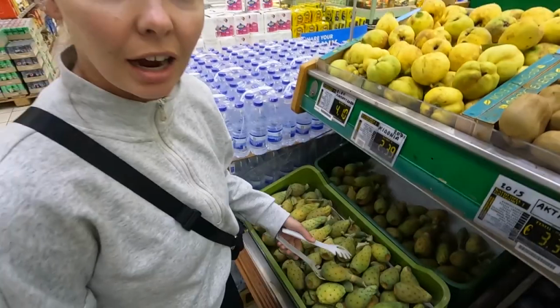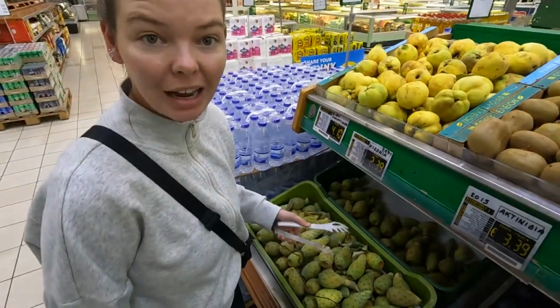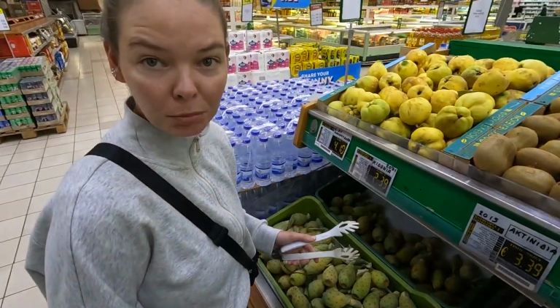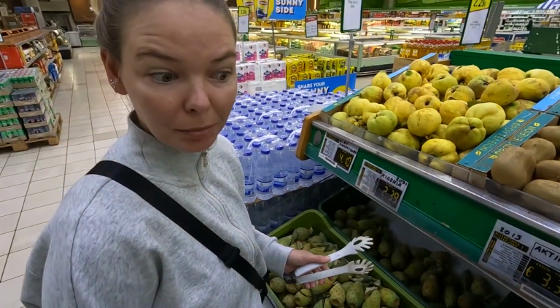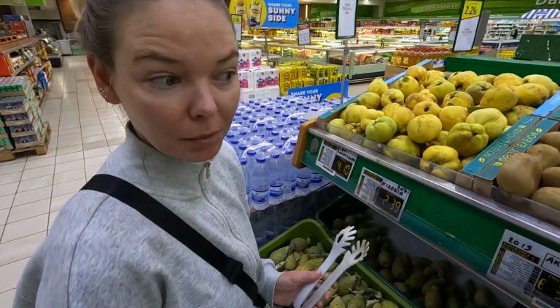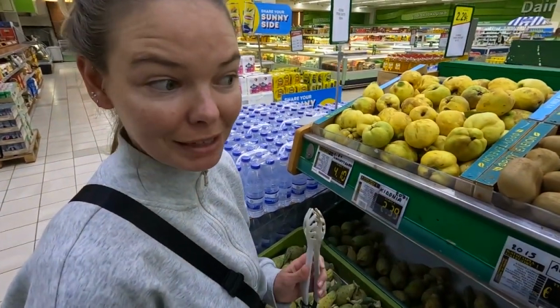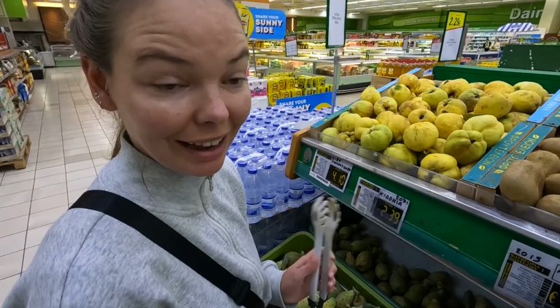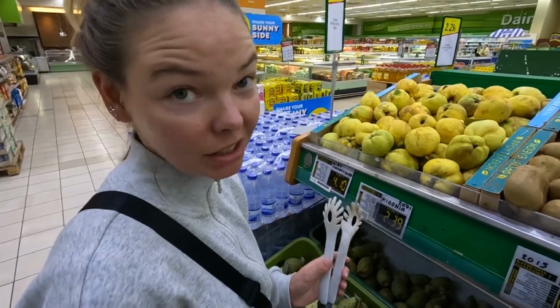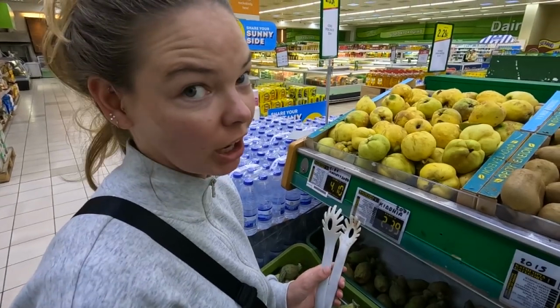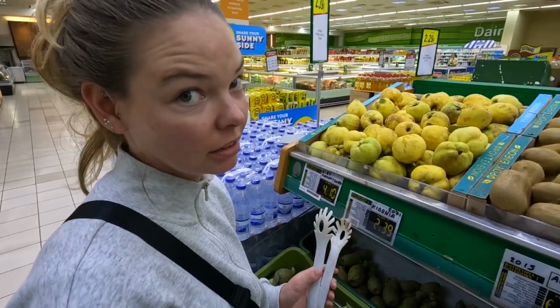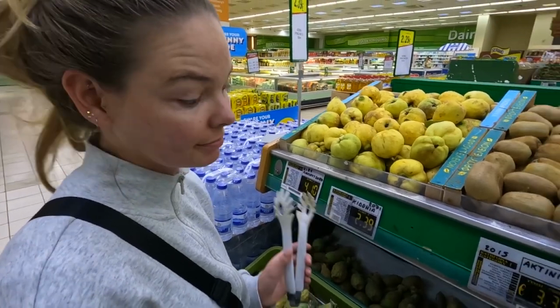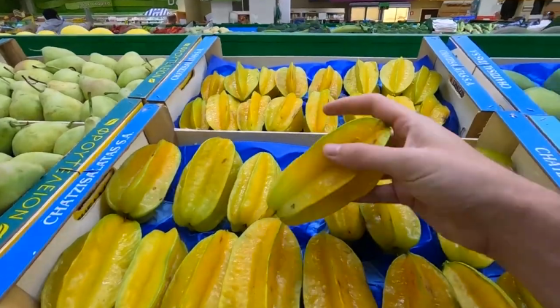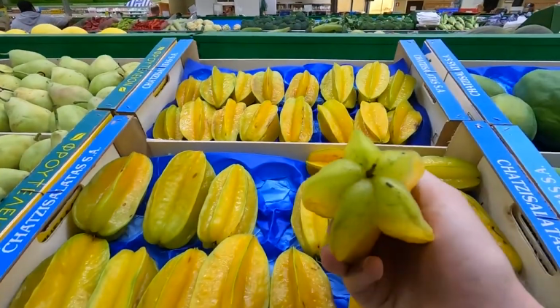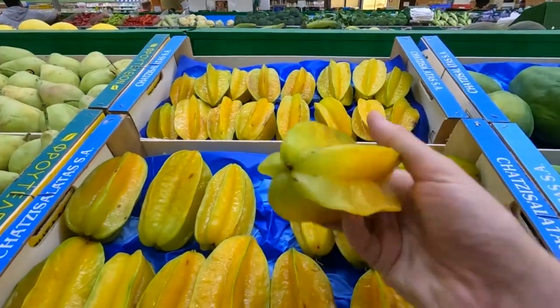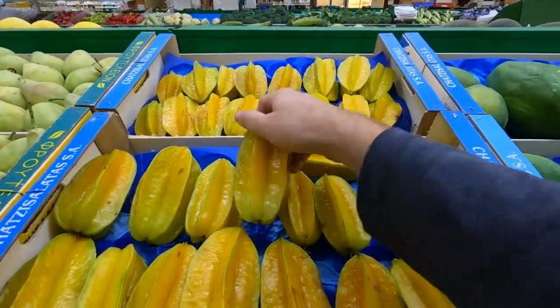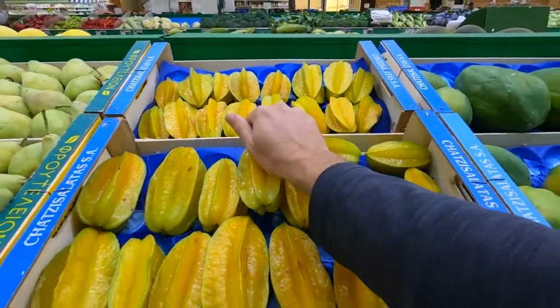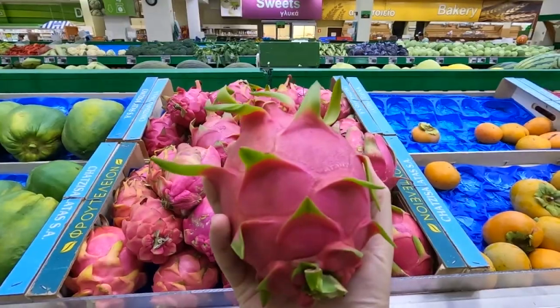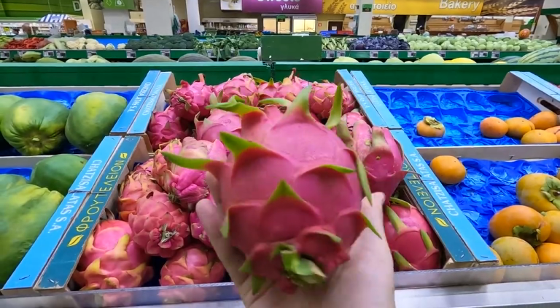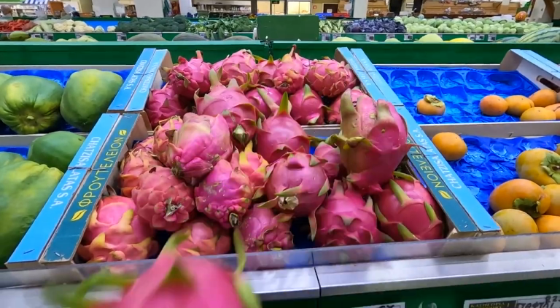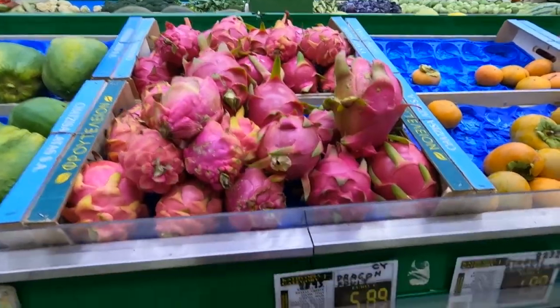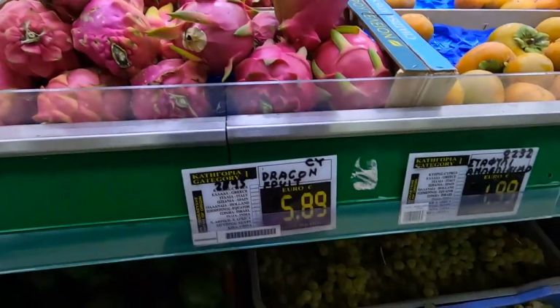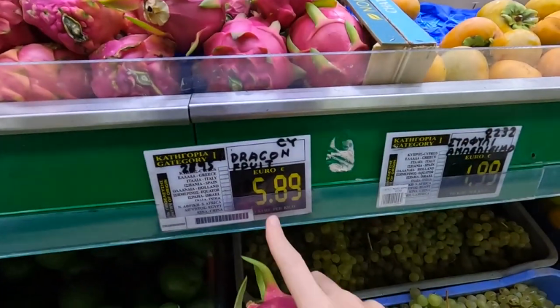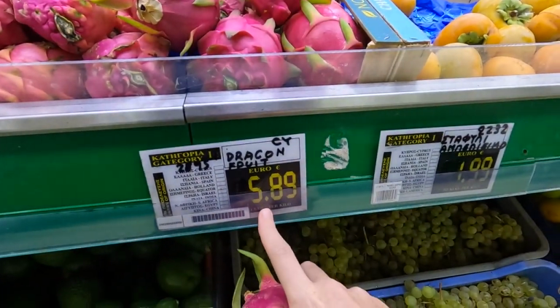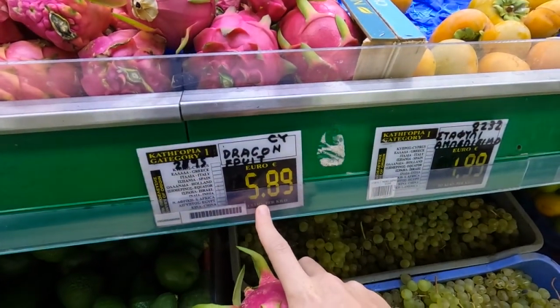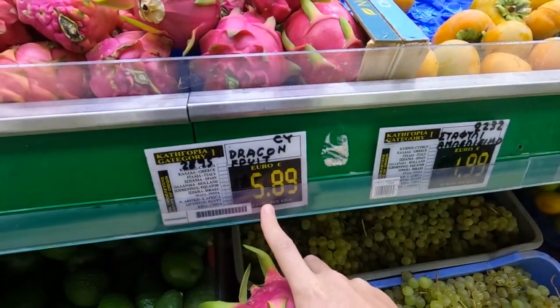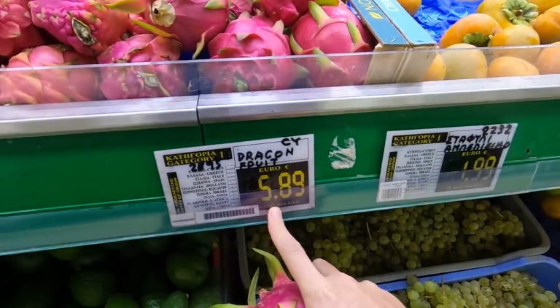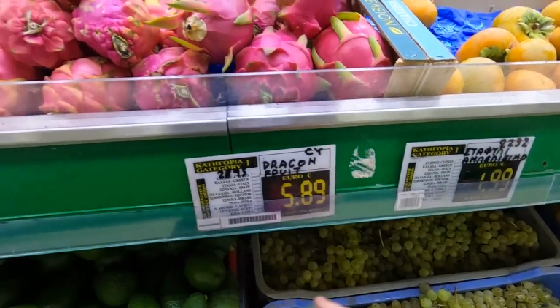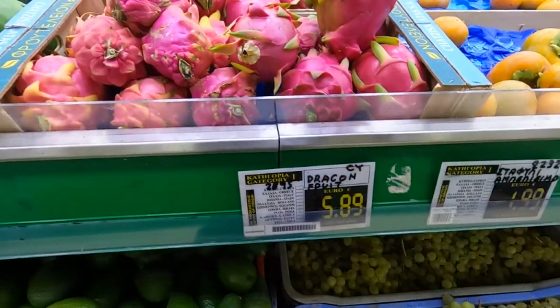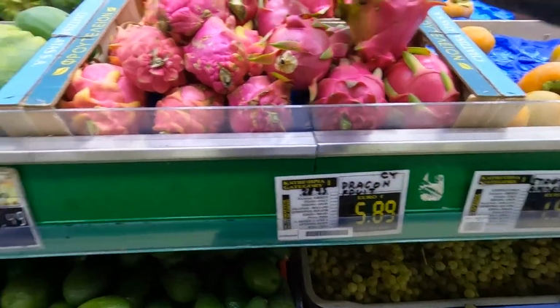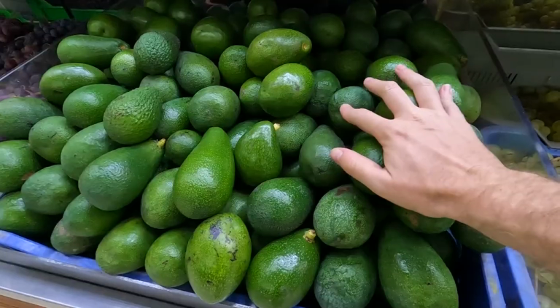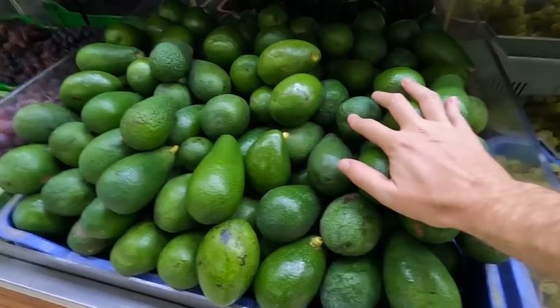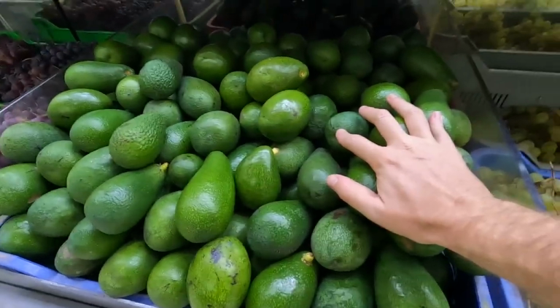I've never had a prickly pear, but maybe now is the time to try it. Star fruit. Dragon fruit. $5.89 a kilo. Avocados.